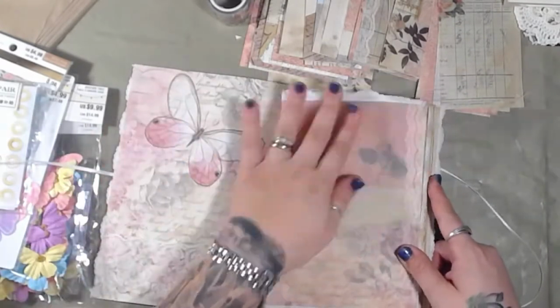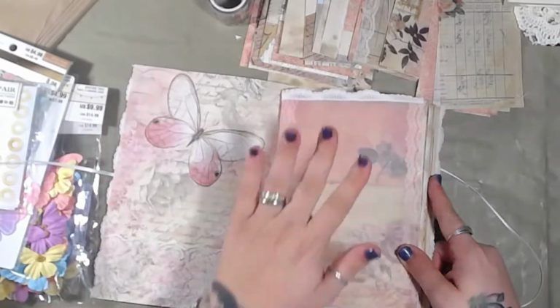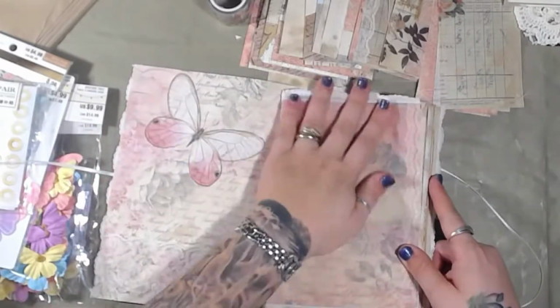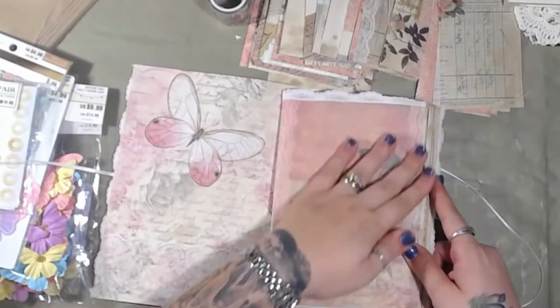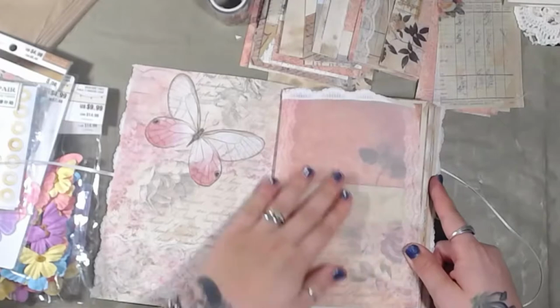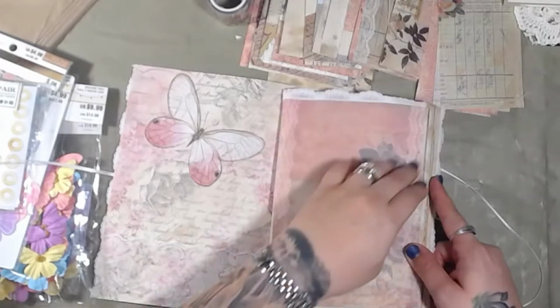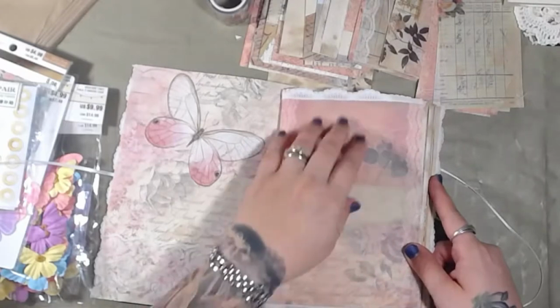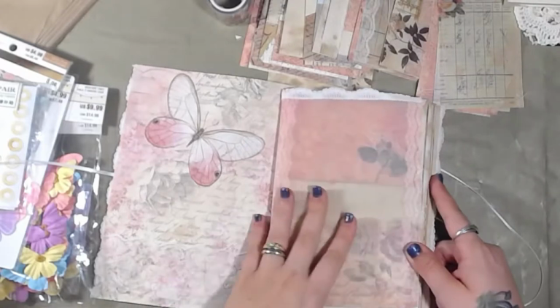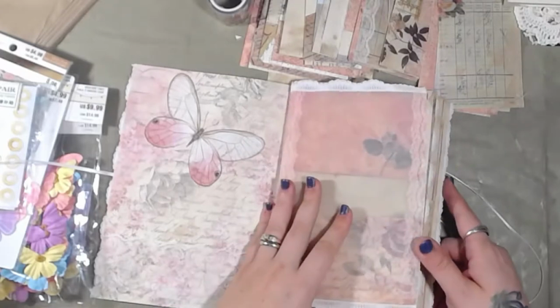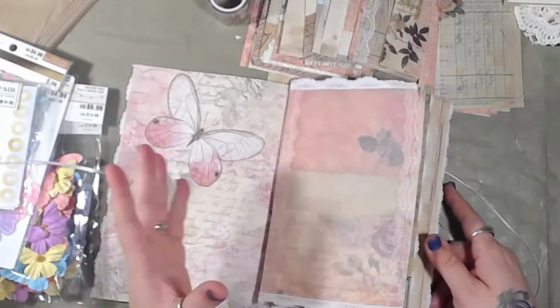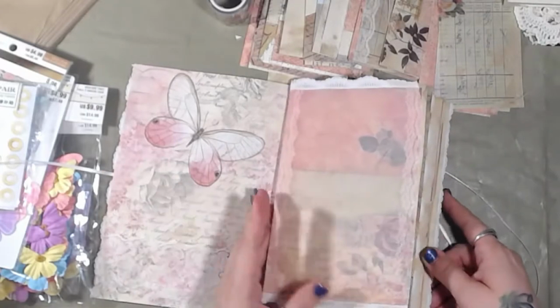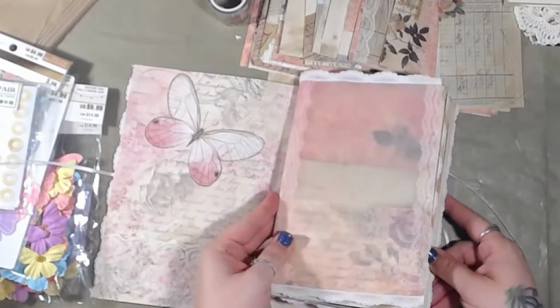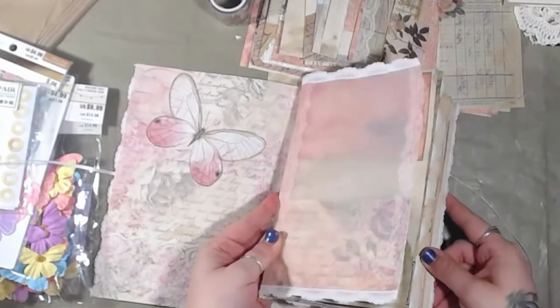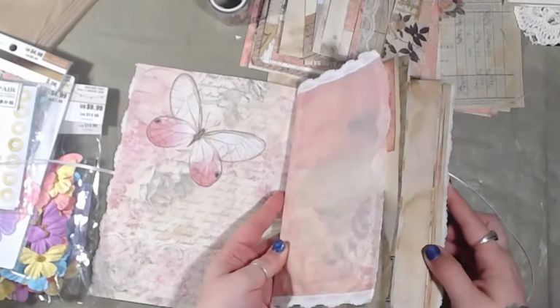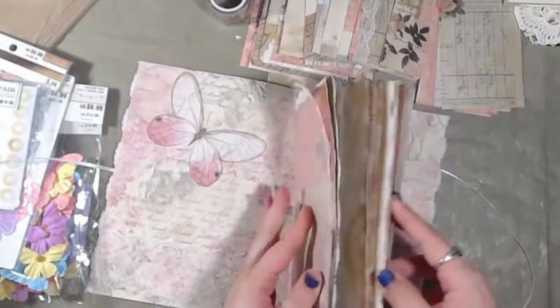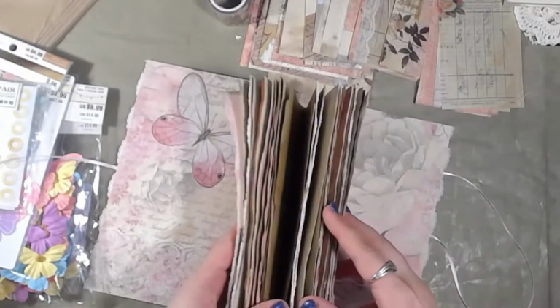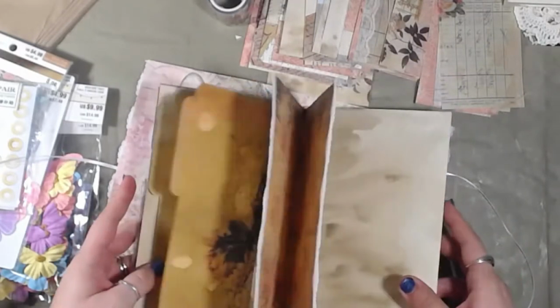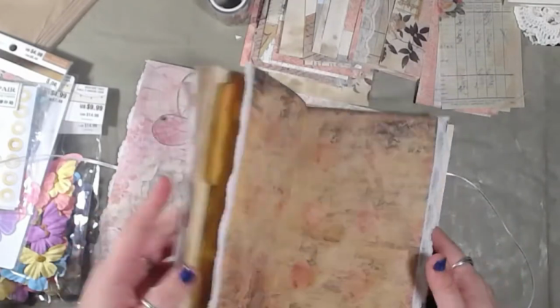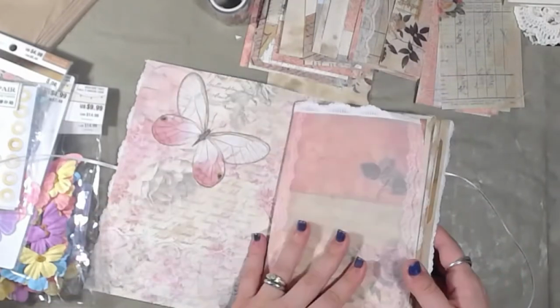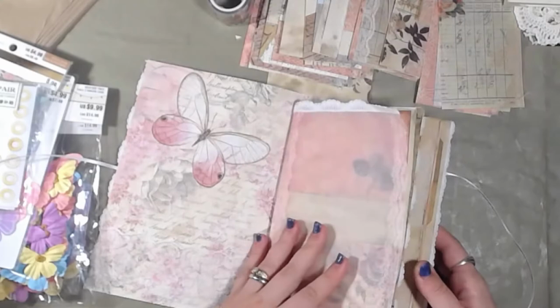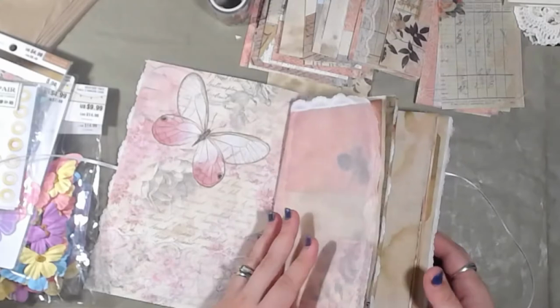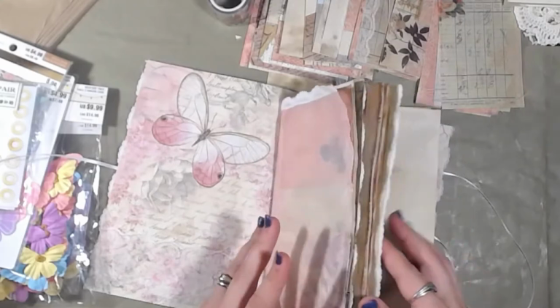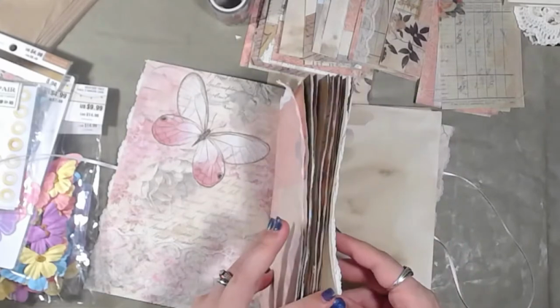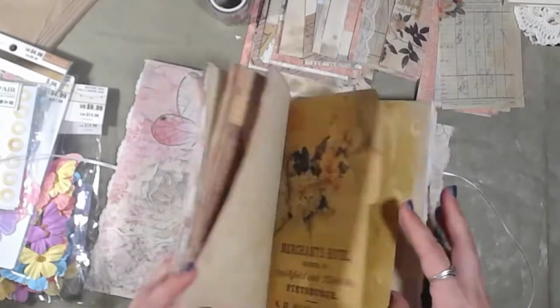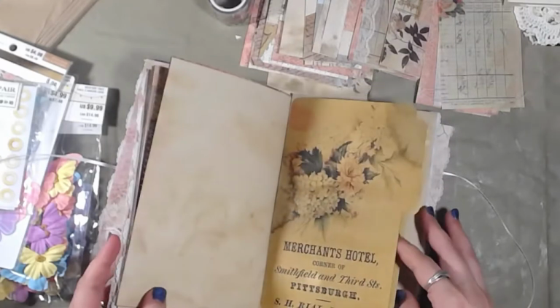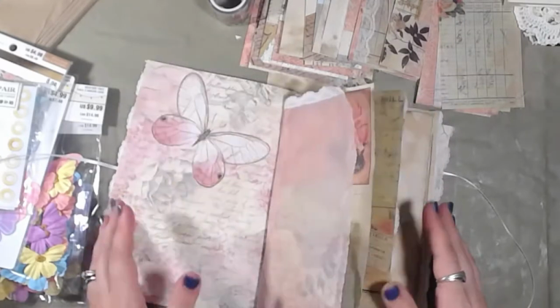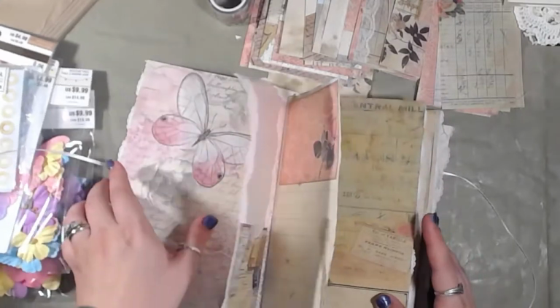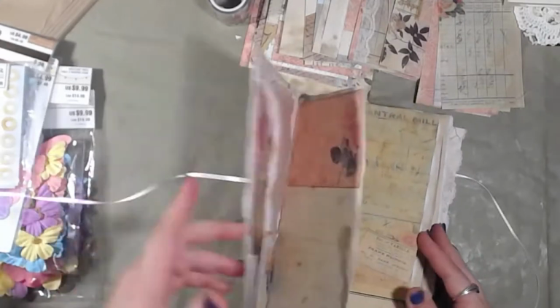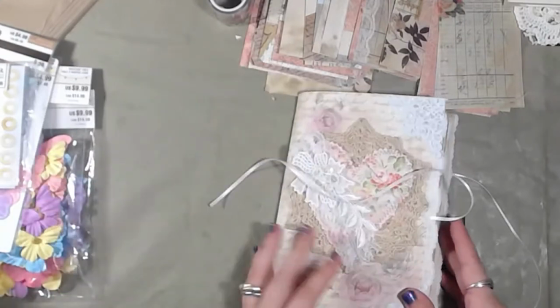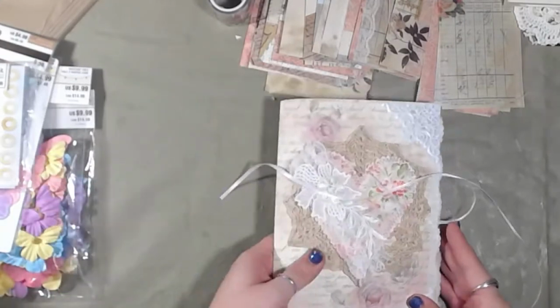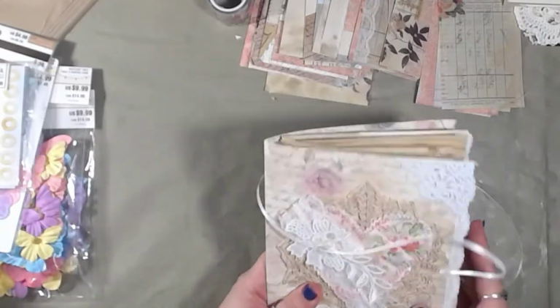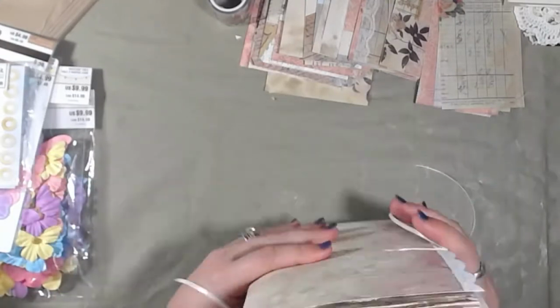I love the sound of this vellum — sorry, I just keep playing with it. Alright, let me show you these tags that we did.